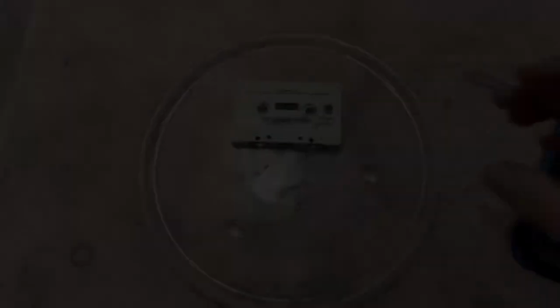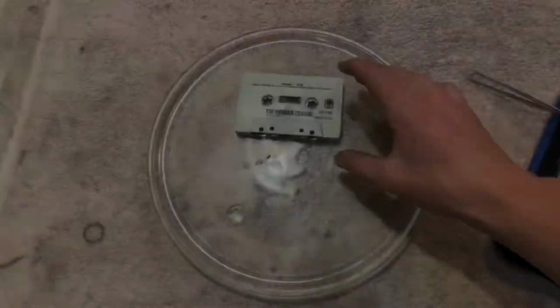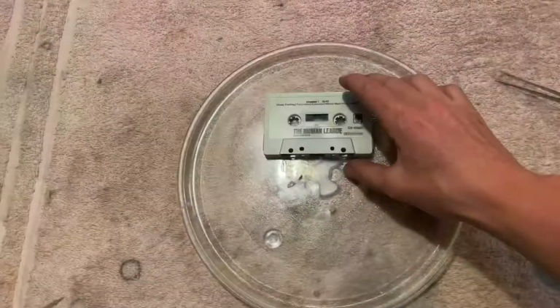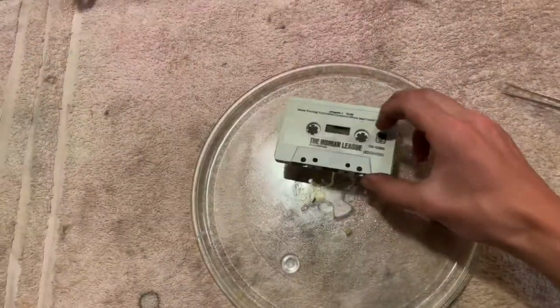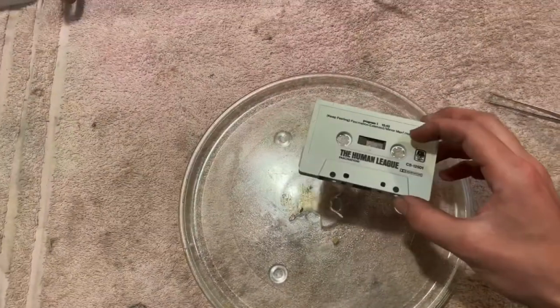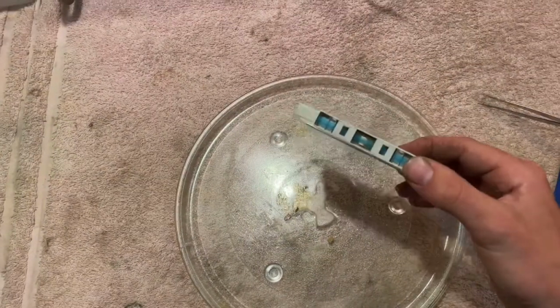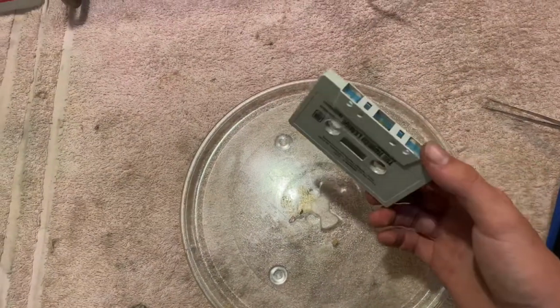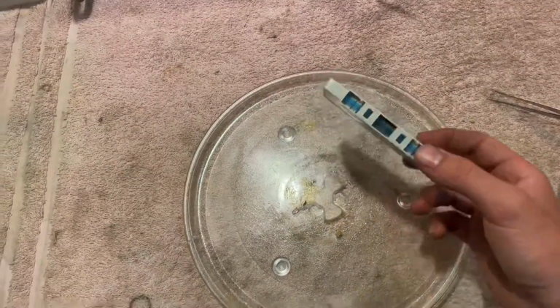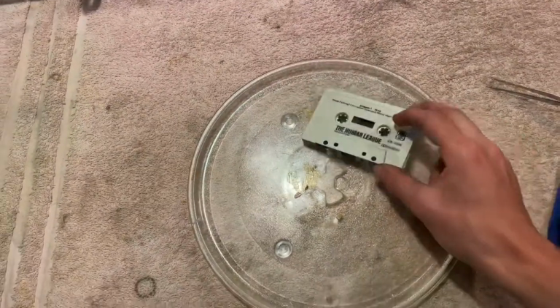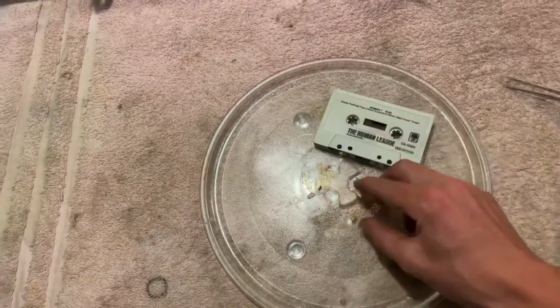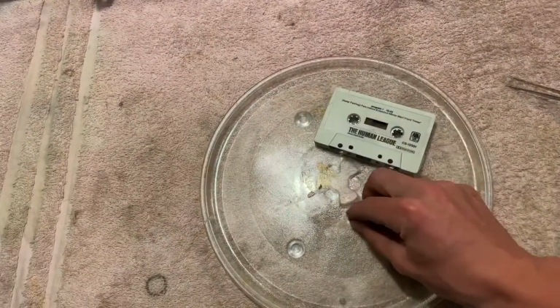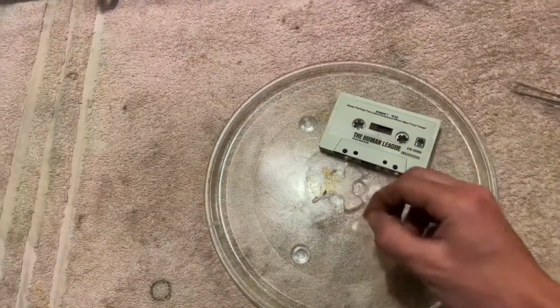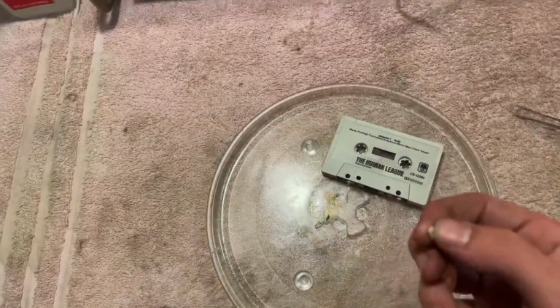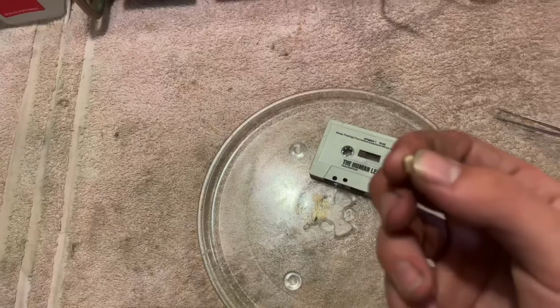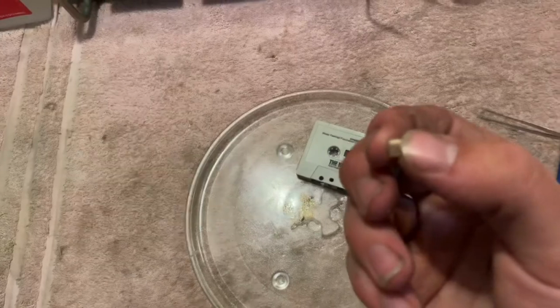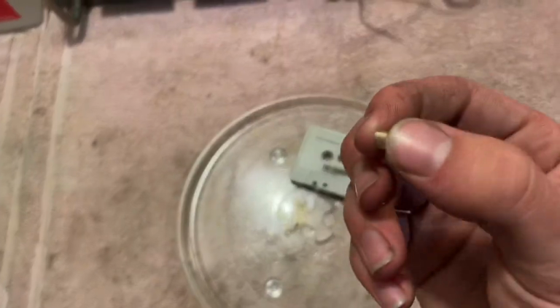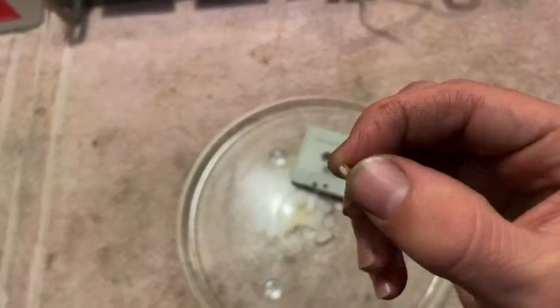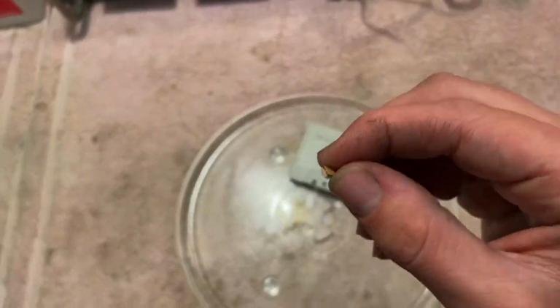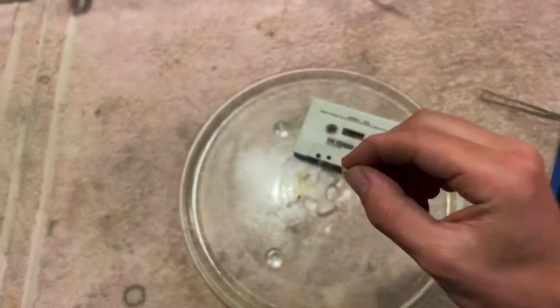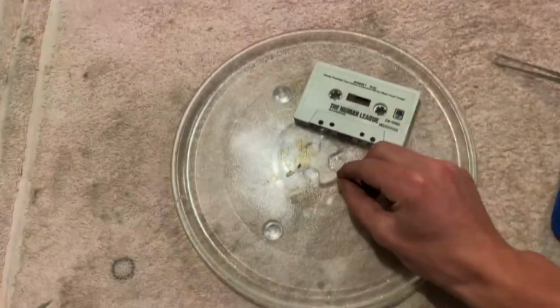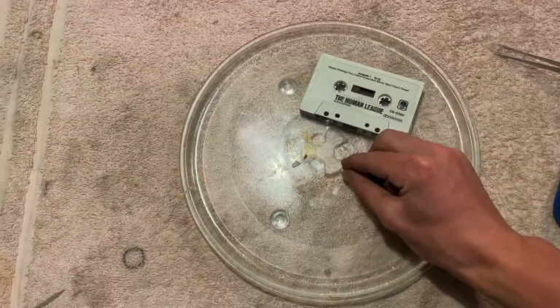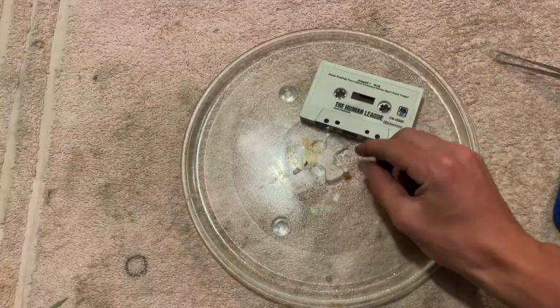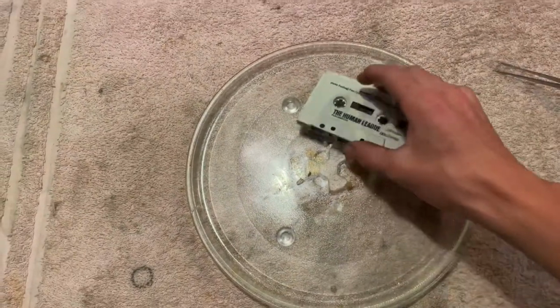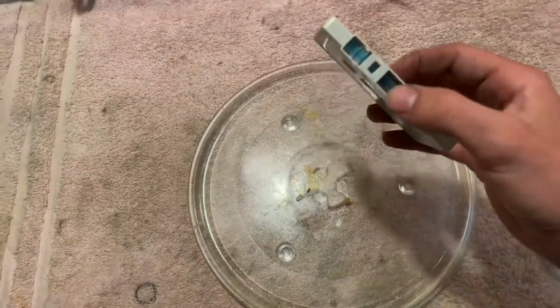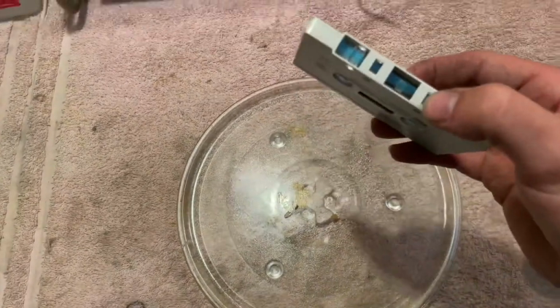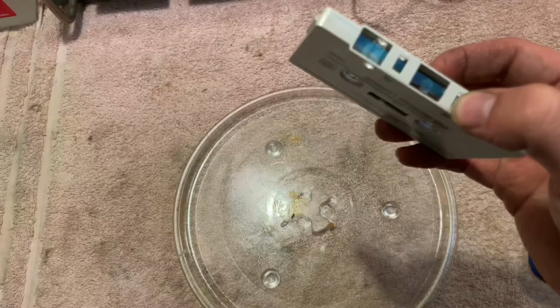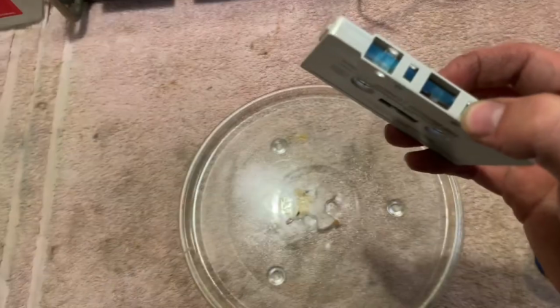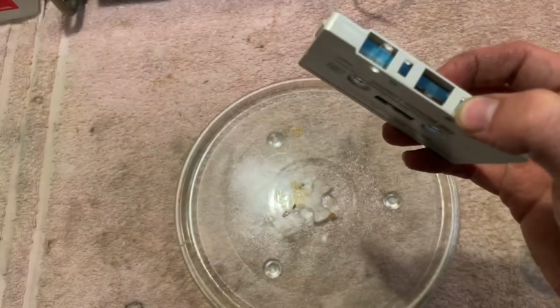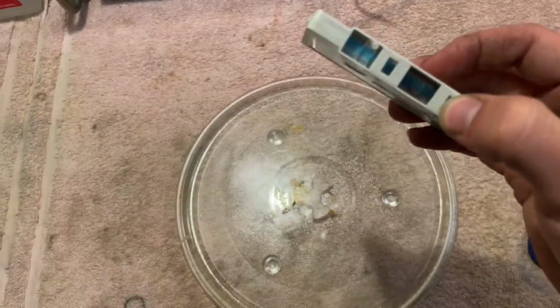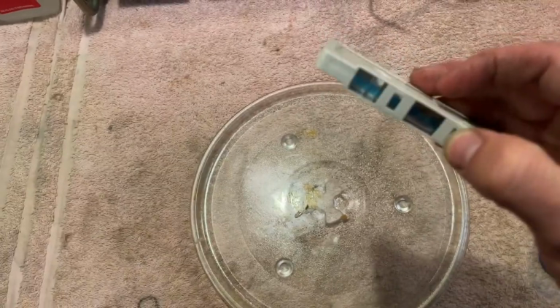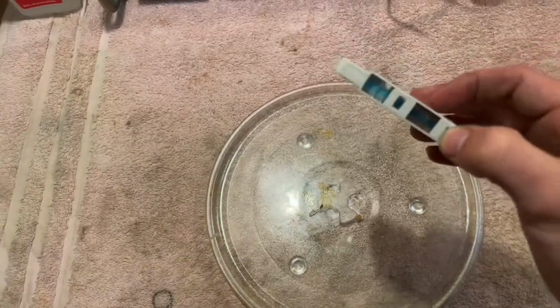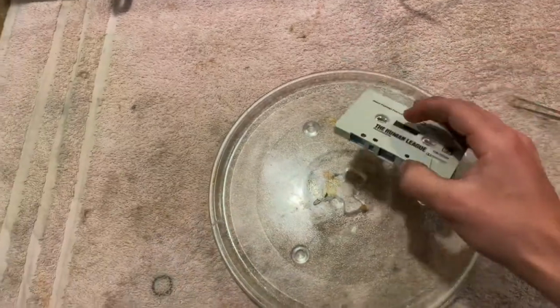If you're like me and collect cassette tapes and play them, you'll know that time isn't too kind to the little pads that hold the tape against the head, and sometimes they fall off.